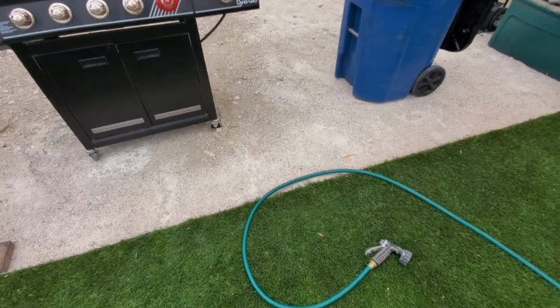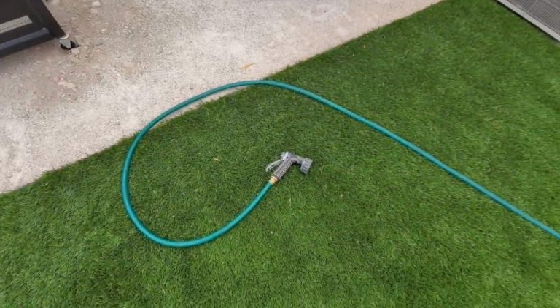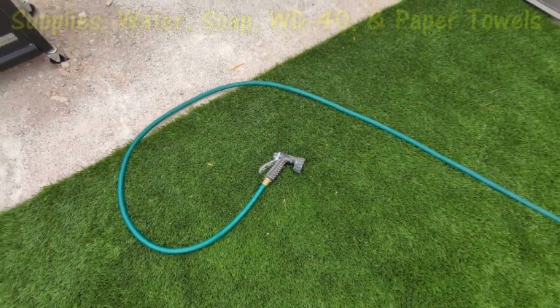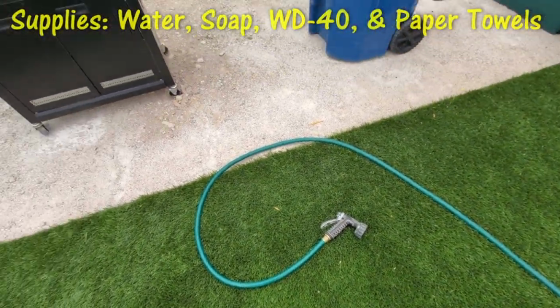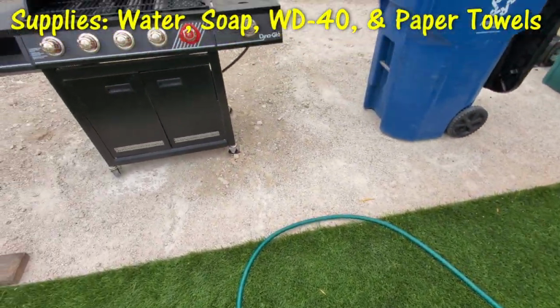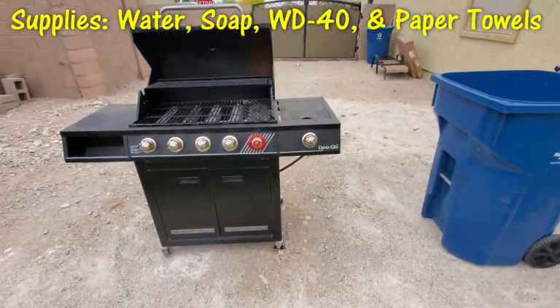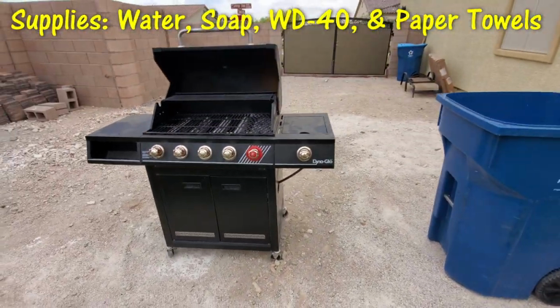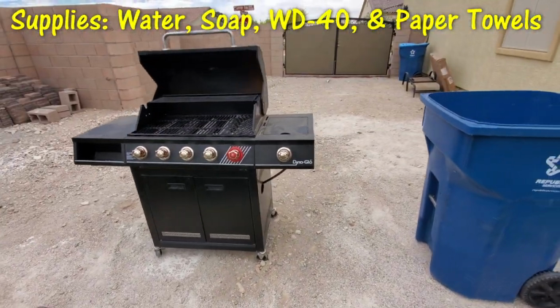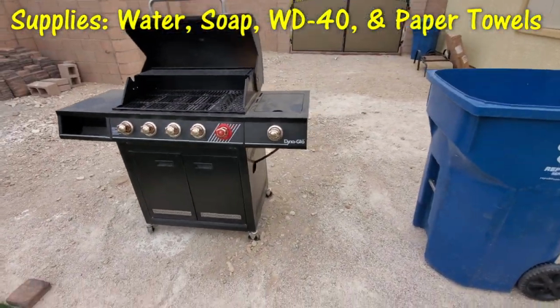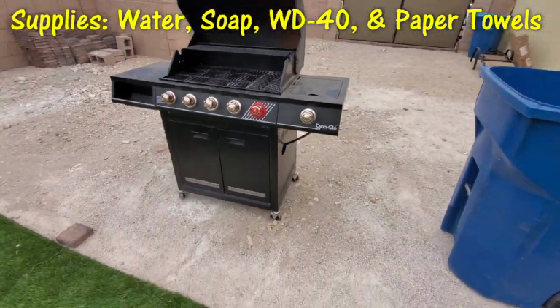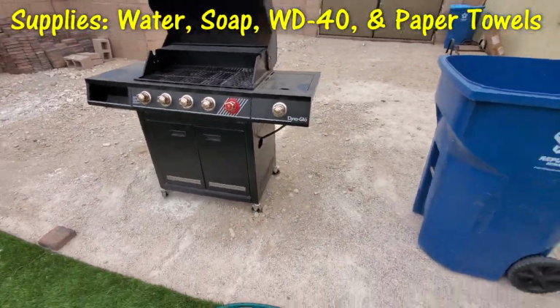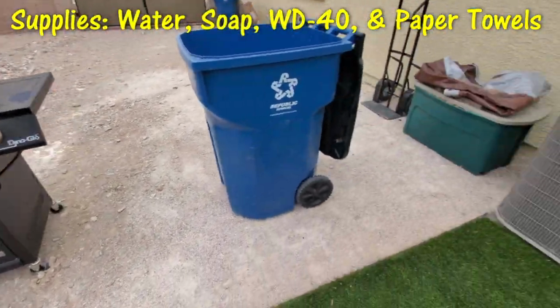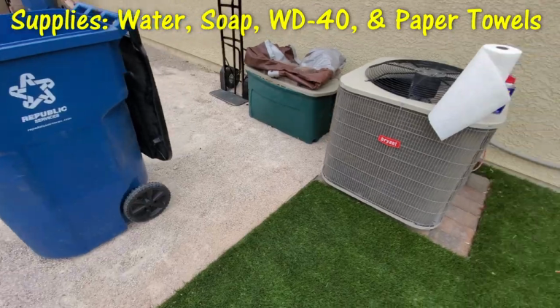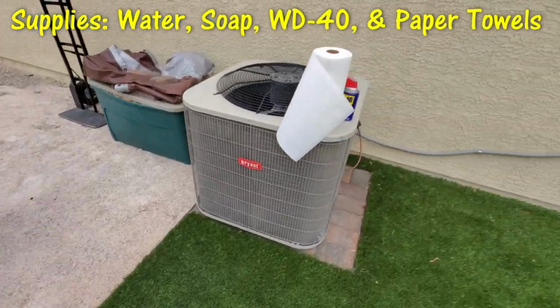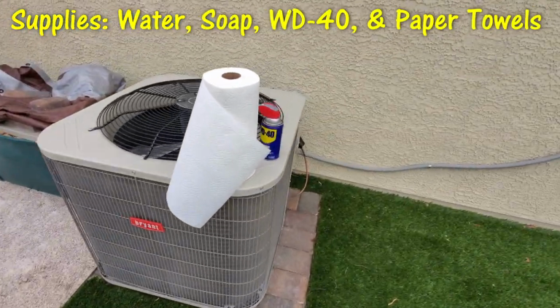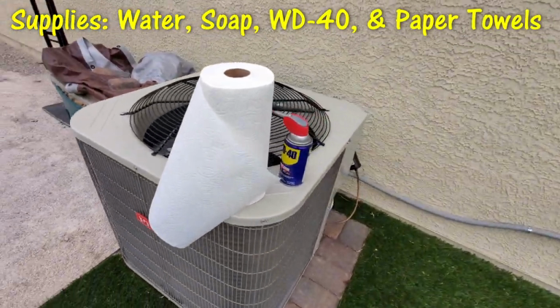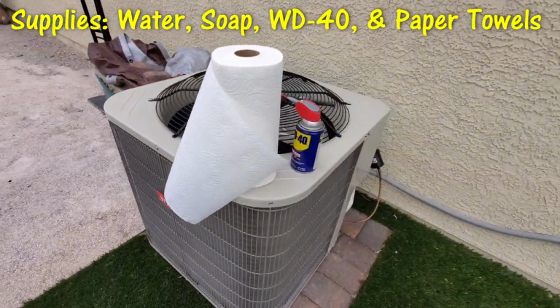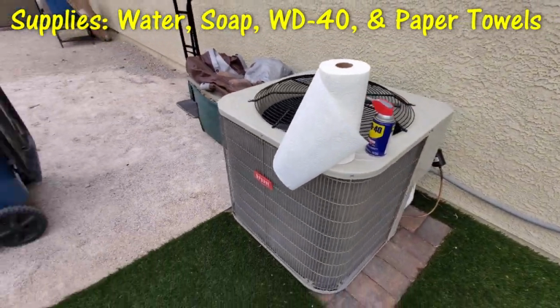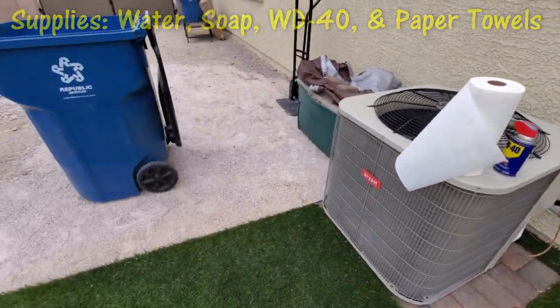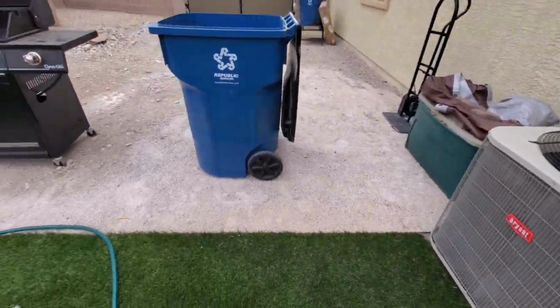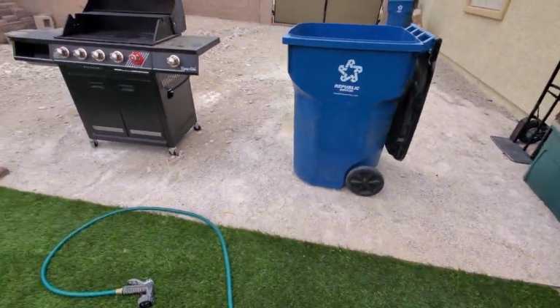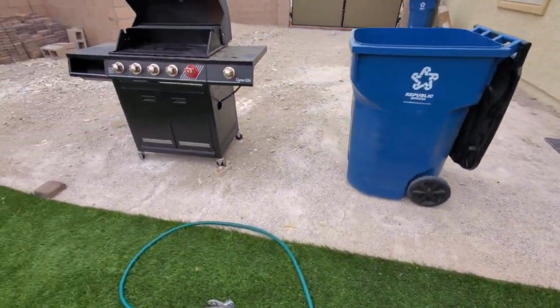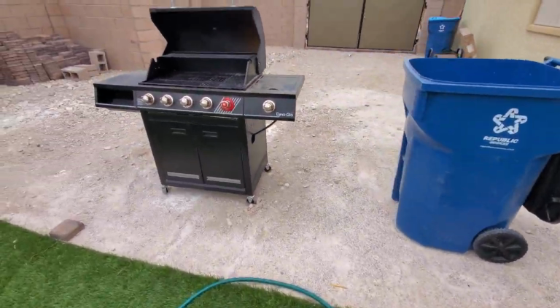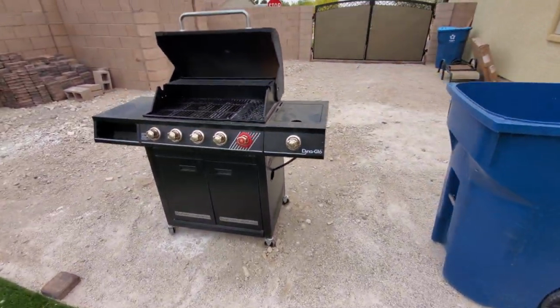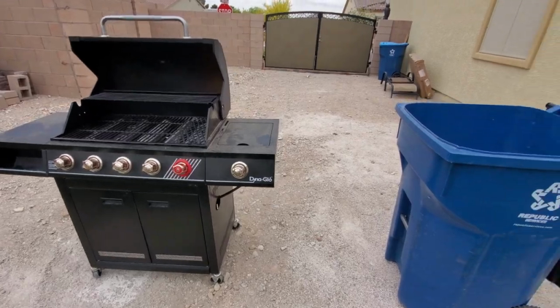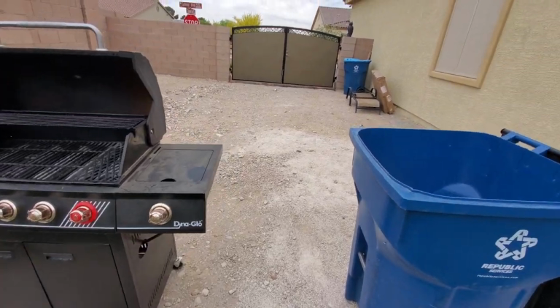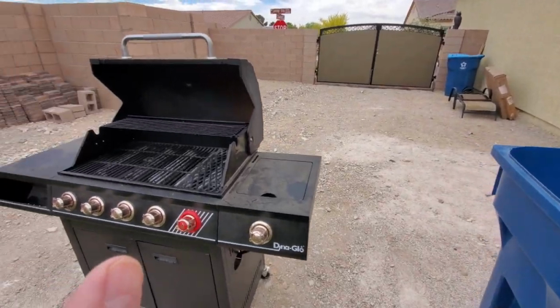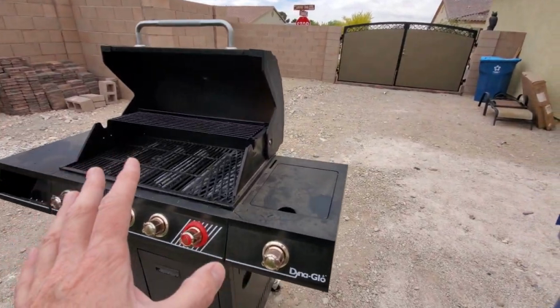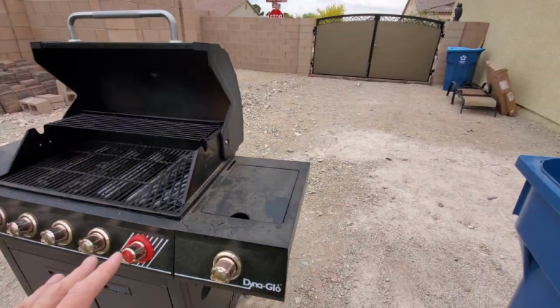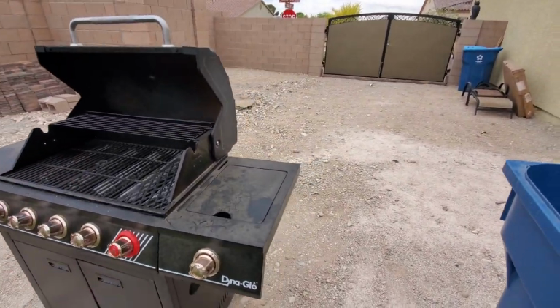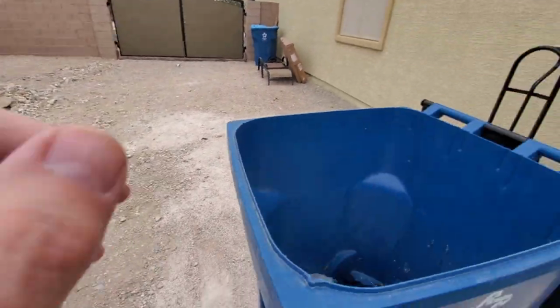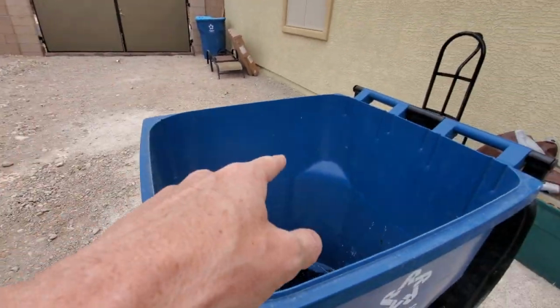We're gonna use water, maybe a little bit of soap, and also WD-40 and paper towels to shine it back up. Make sure you have a trashcan nearby — you want to put all your bits of debris in the trashcan.